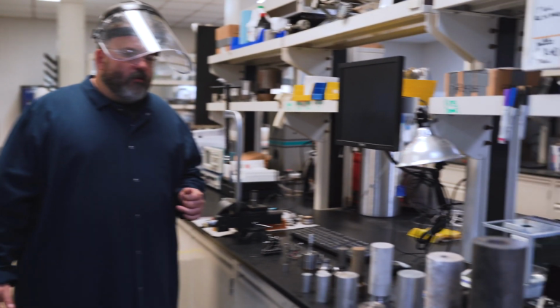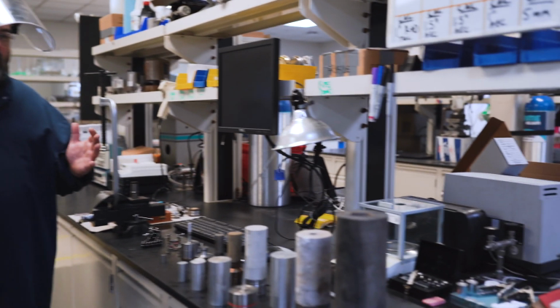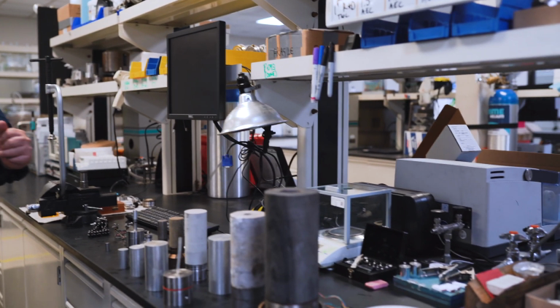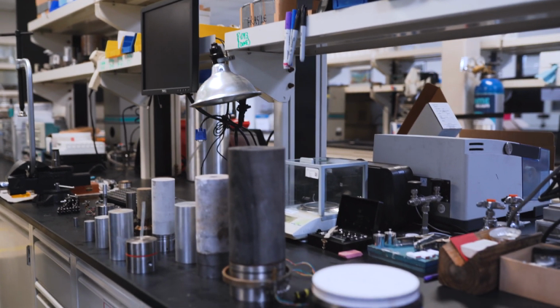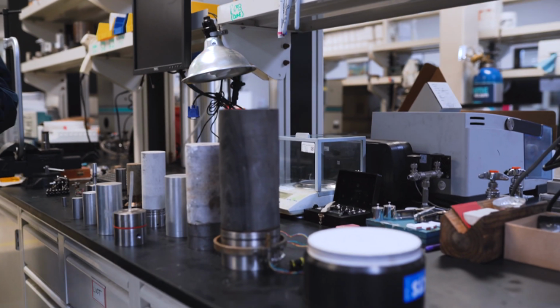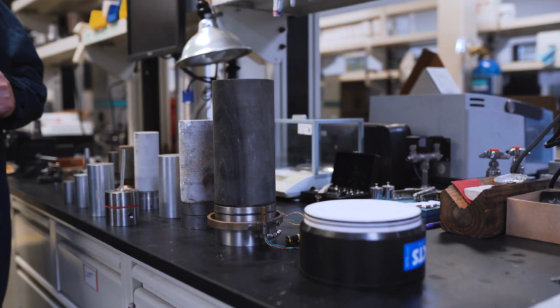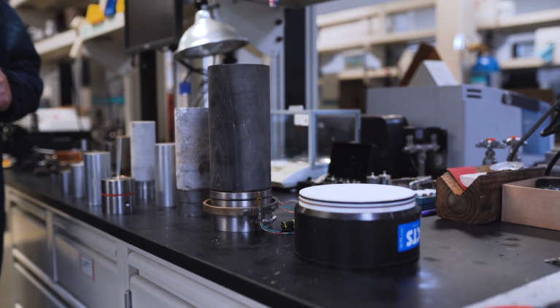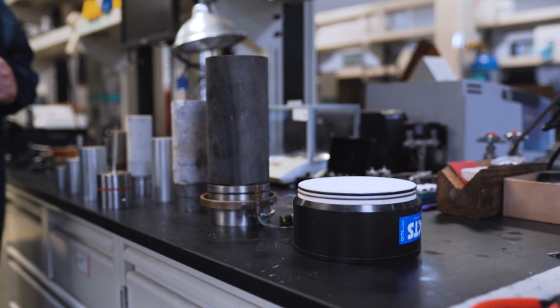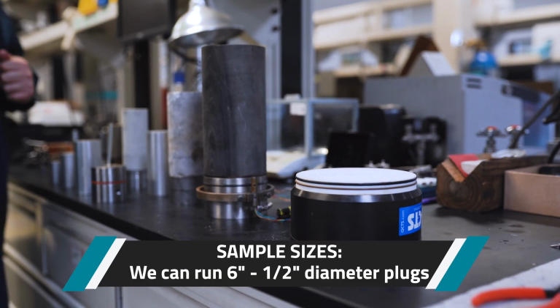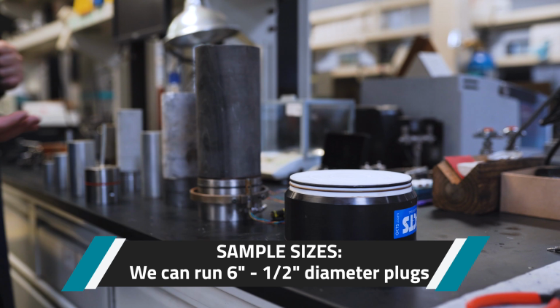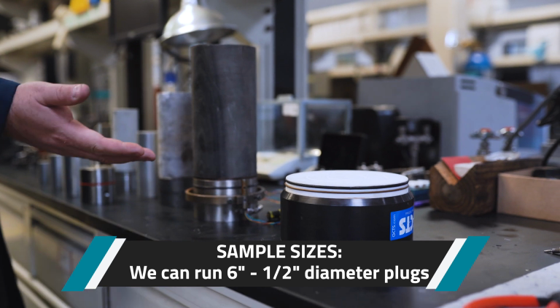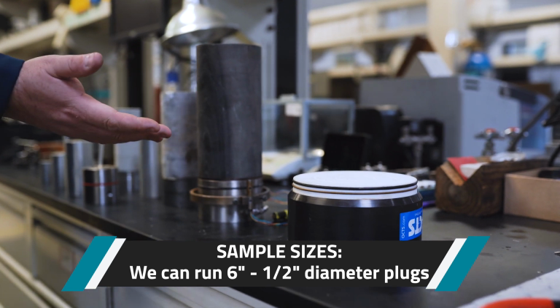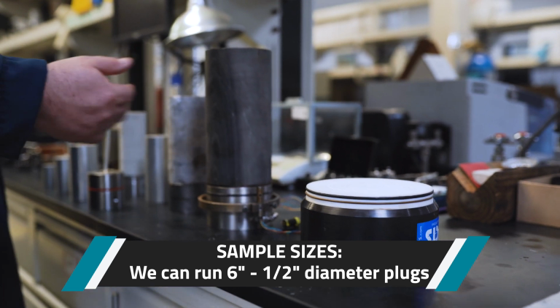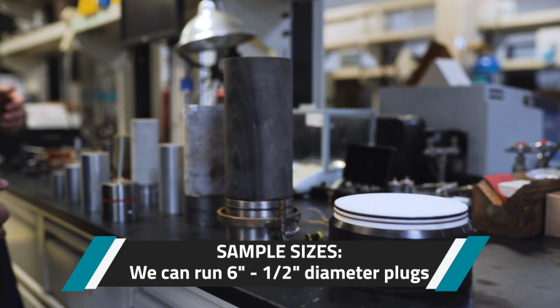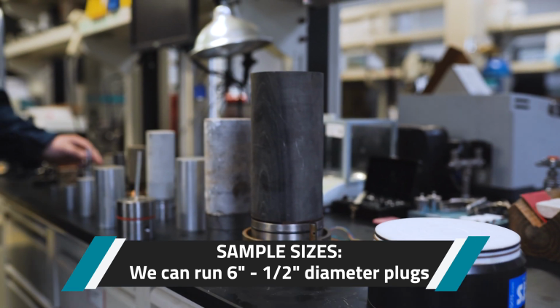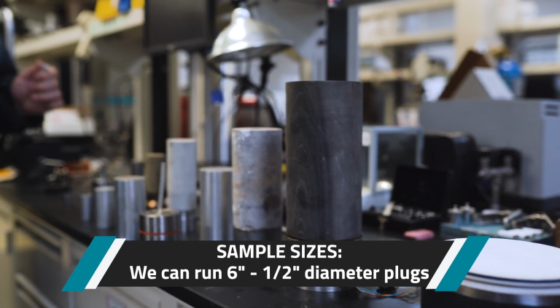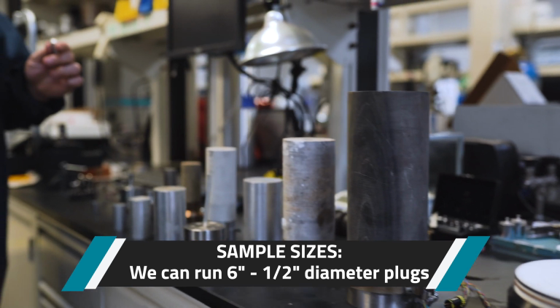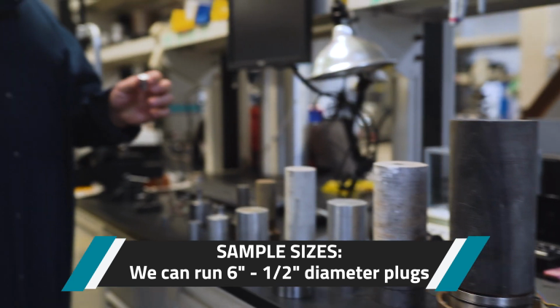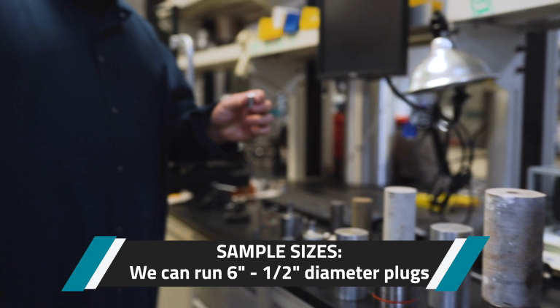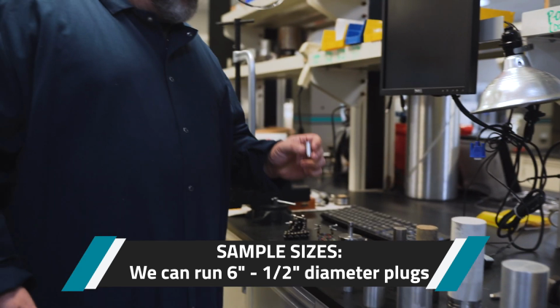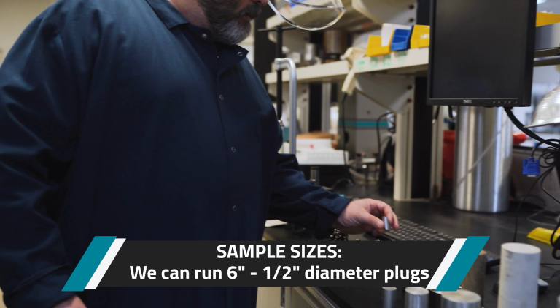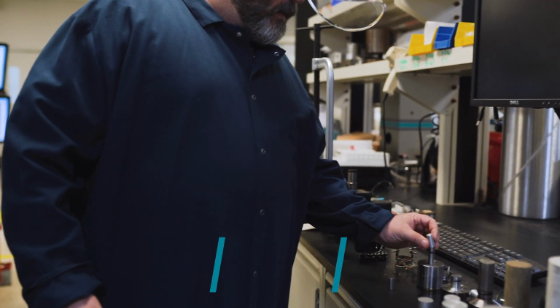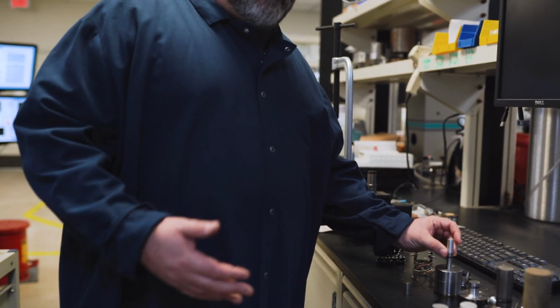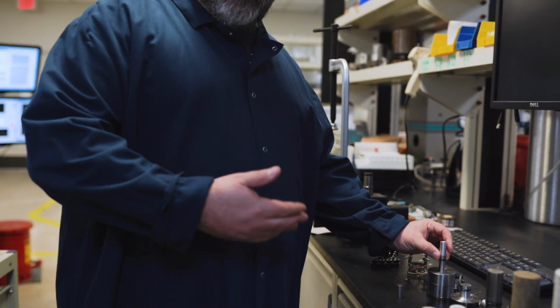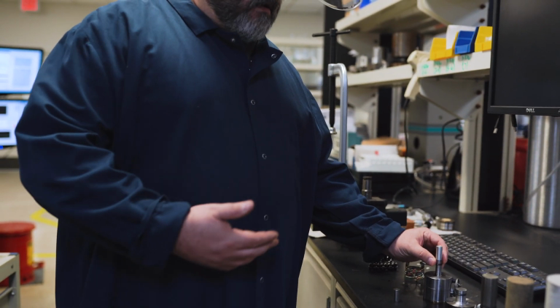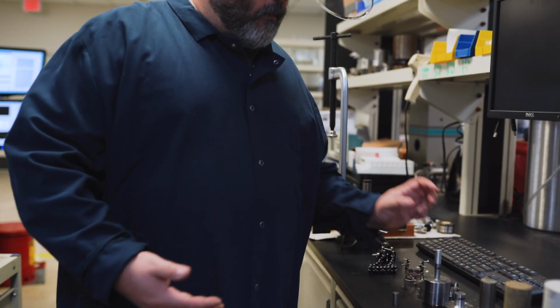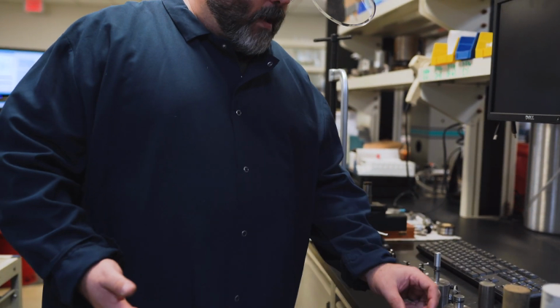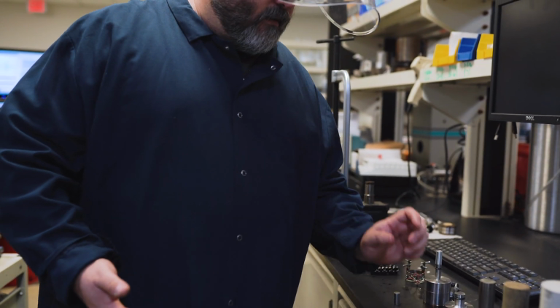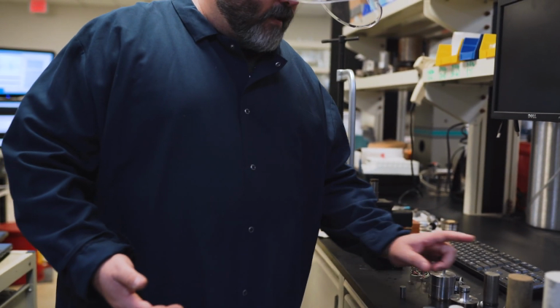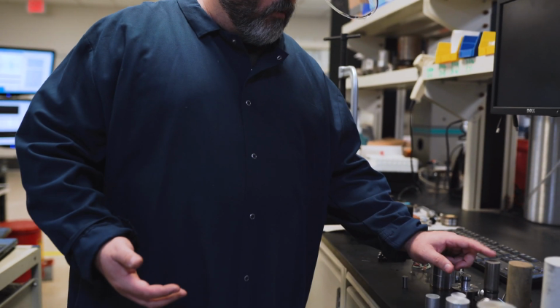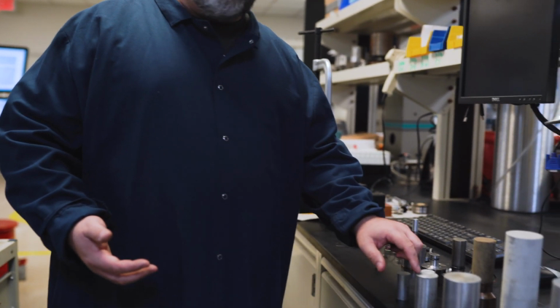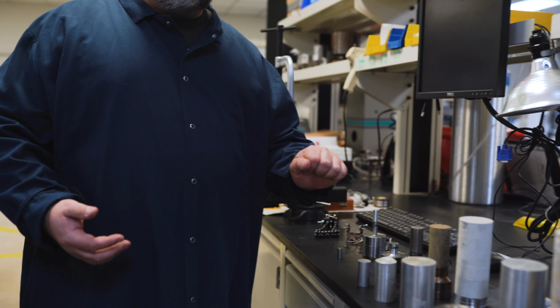This will give you an idea of the size of samples we can run. I've run tests that have been six inches in diameter all the way down to half inch by one inch in diameter, and everything in between. Our most popular sizes are one by two, and an inch and a half by three.